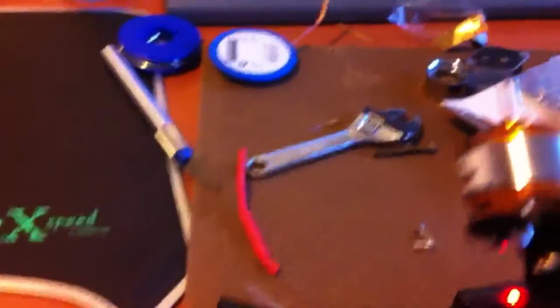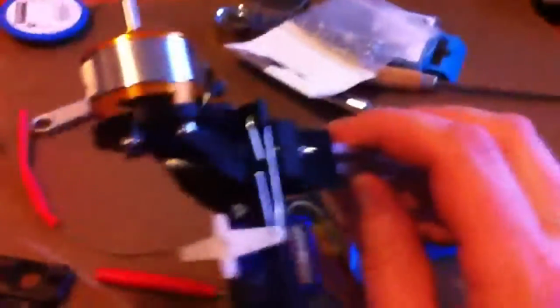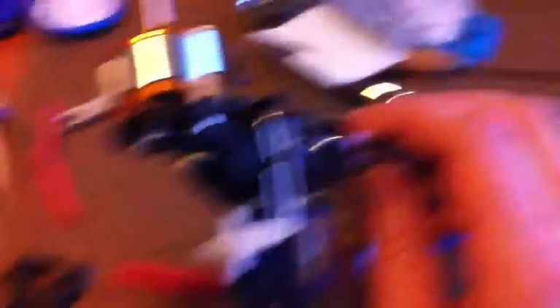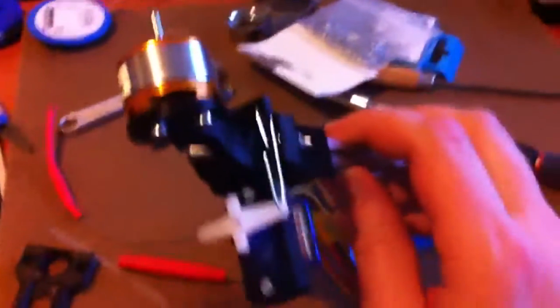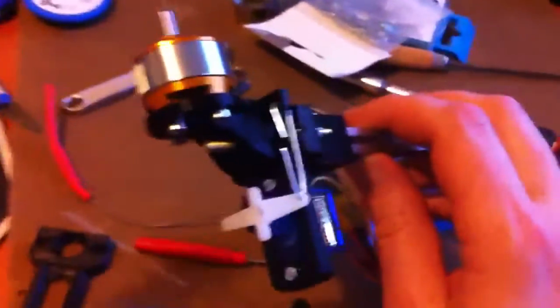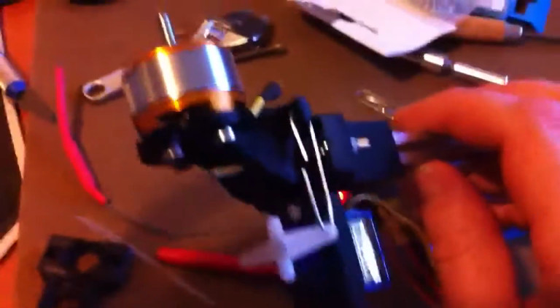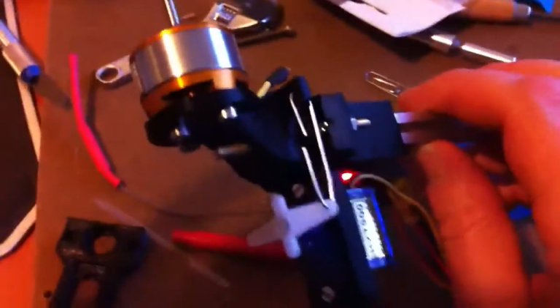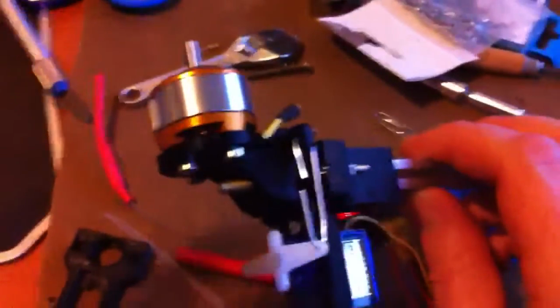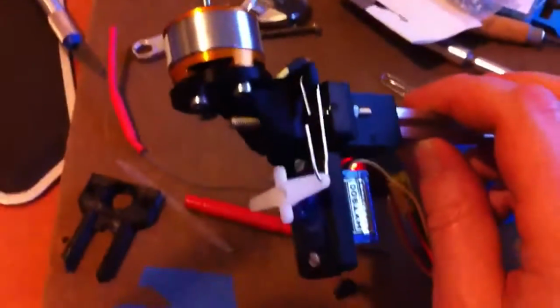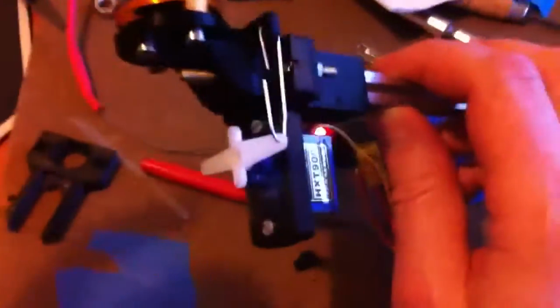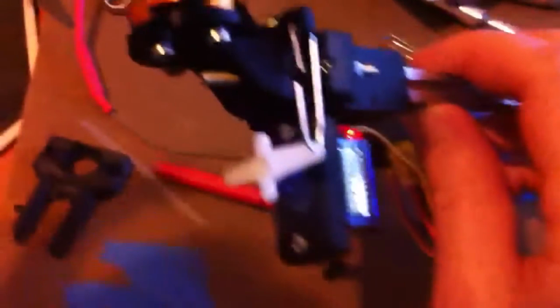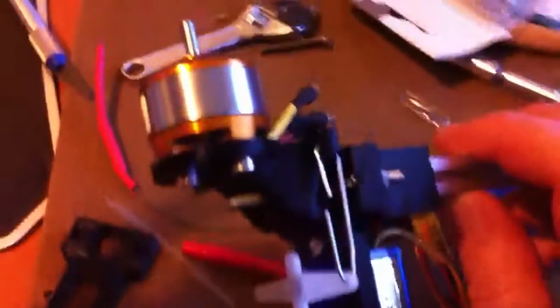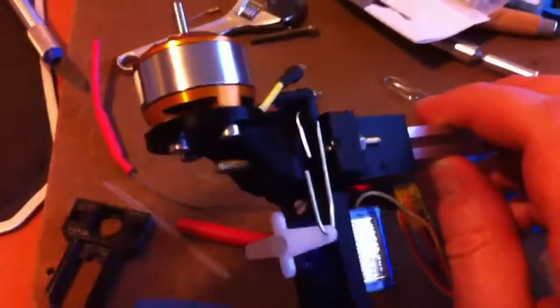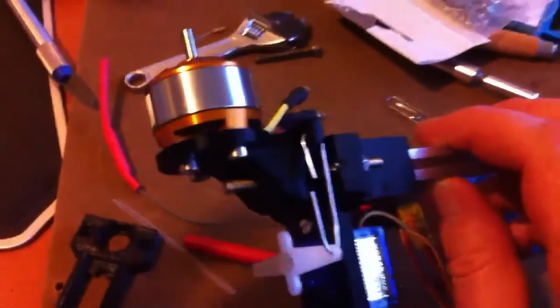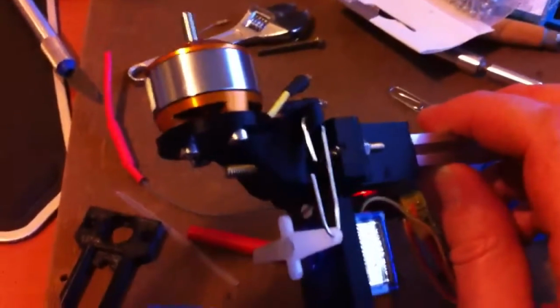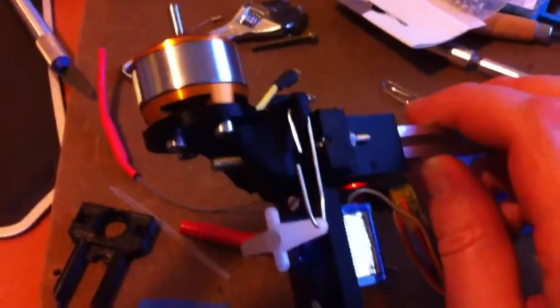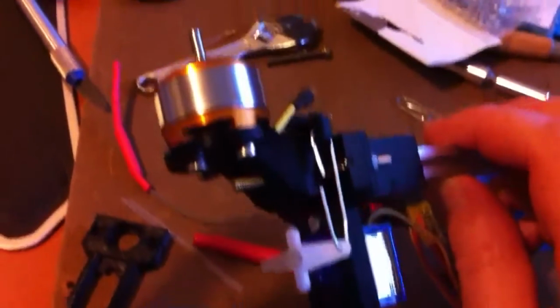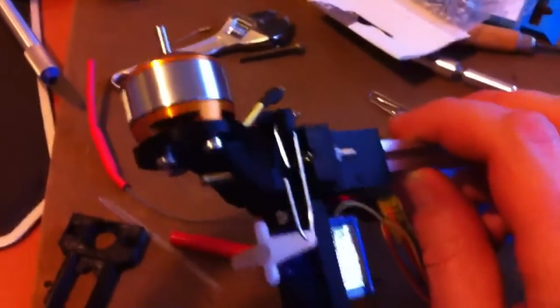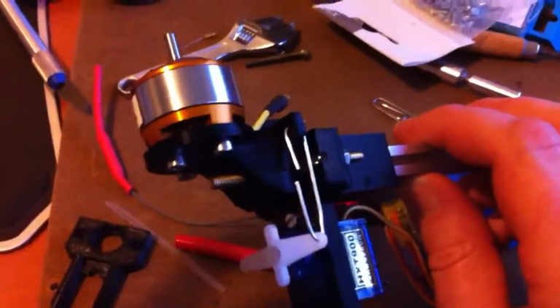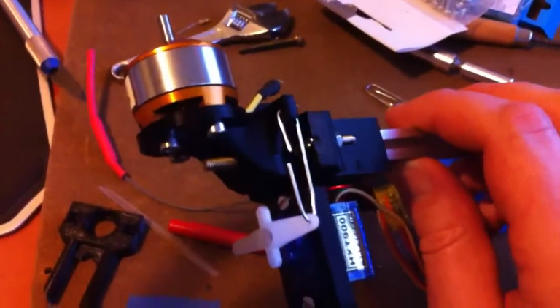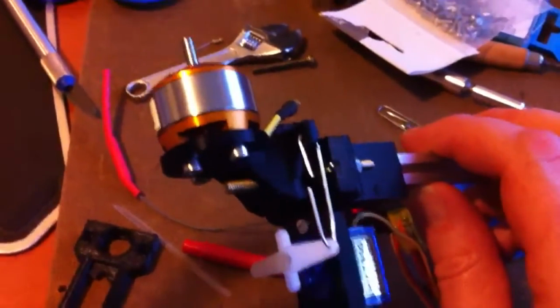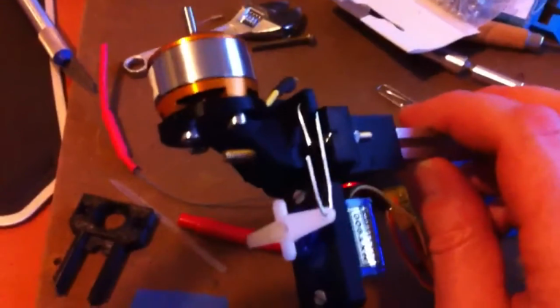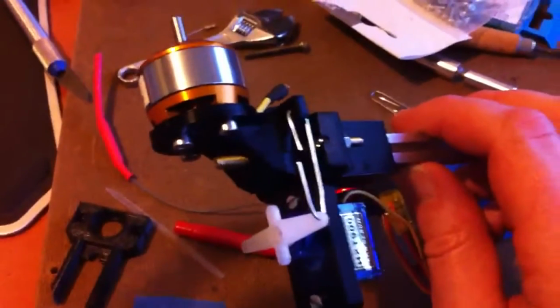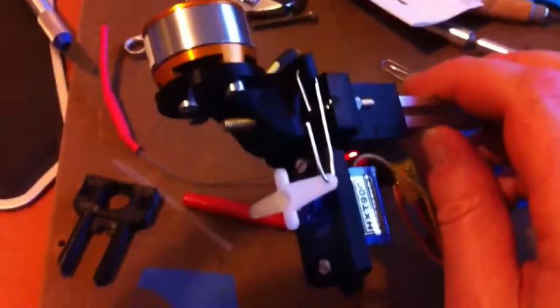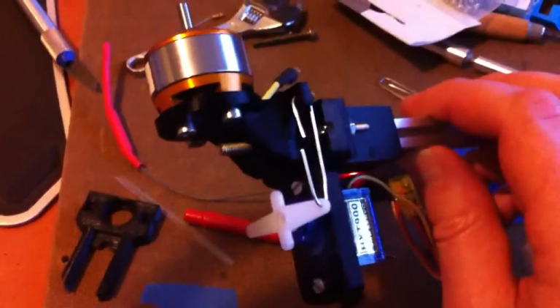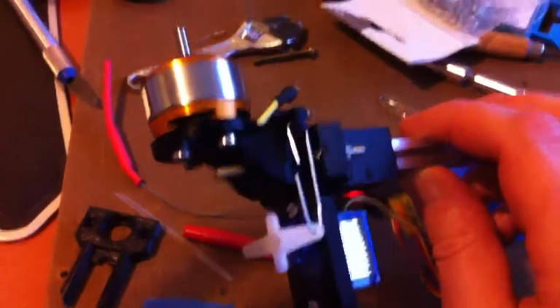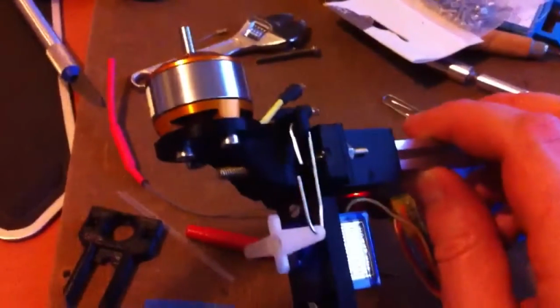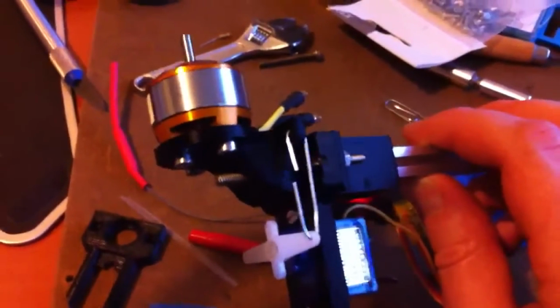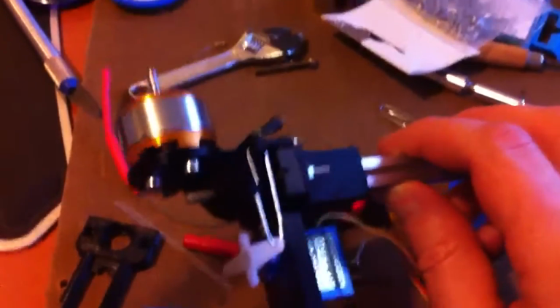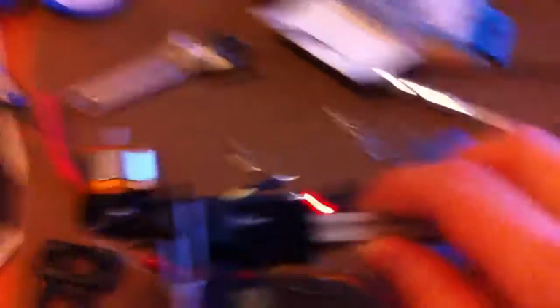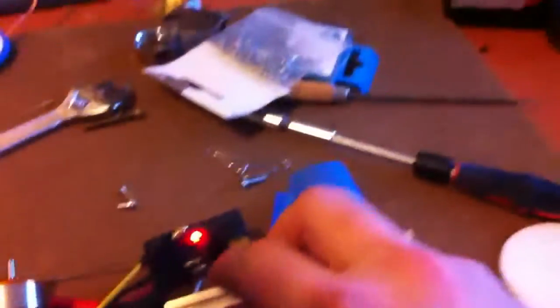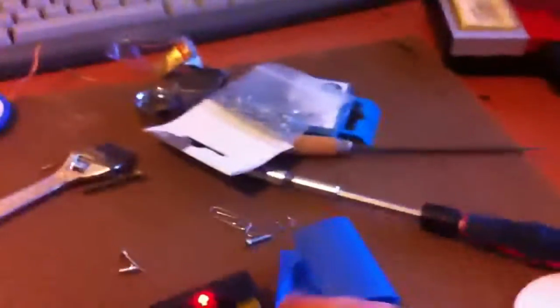For now I'm building a tricopter, and when the new speed controls come in I will try to remodel it for a quadcopter. Keeping busy — printing parts, always fun.